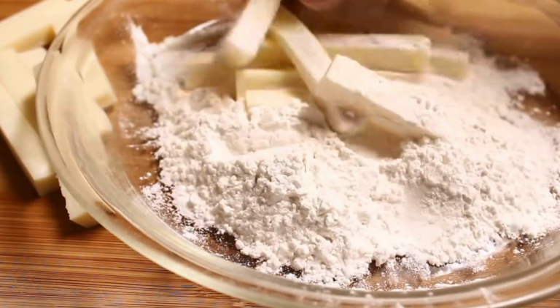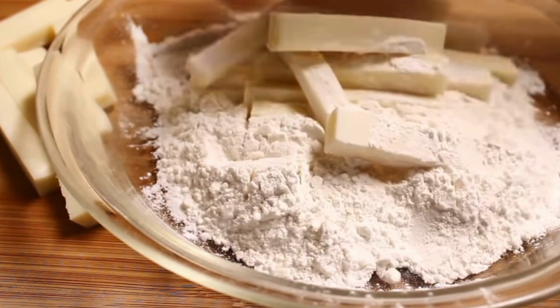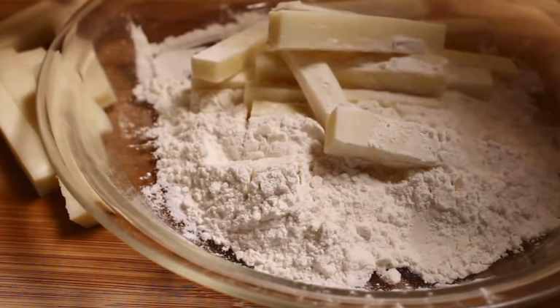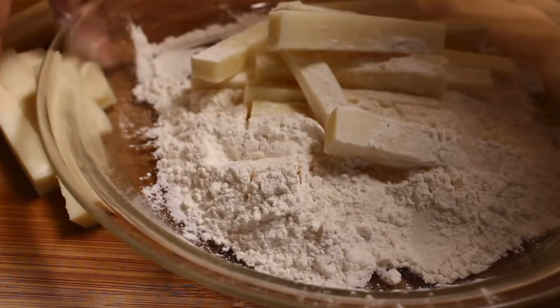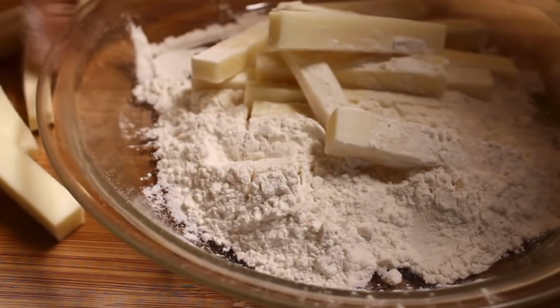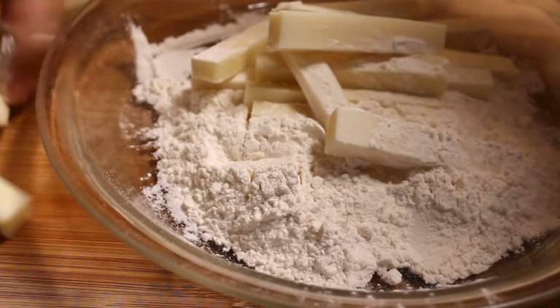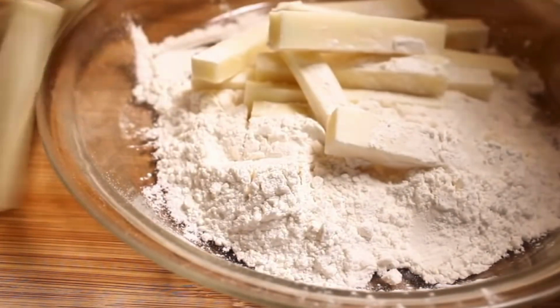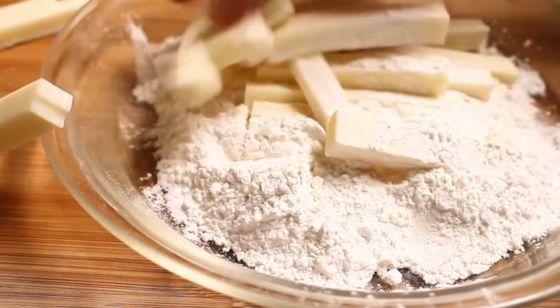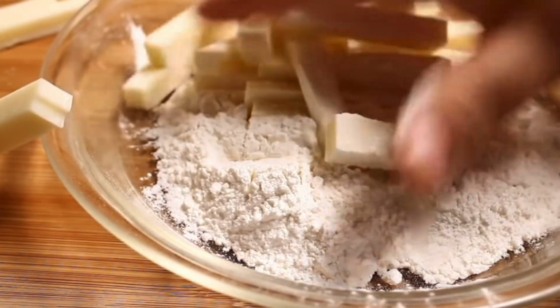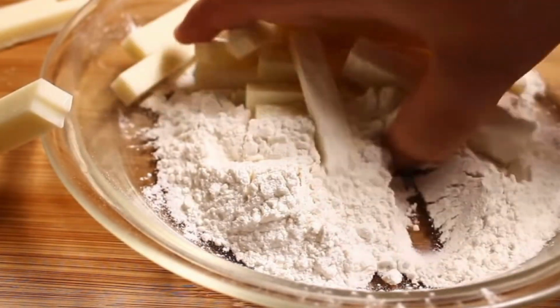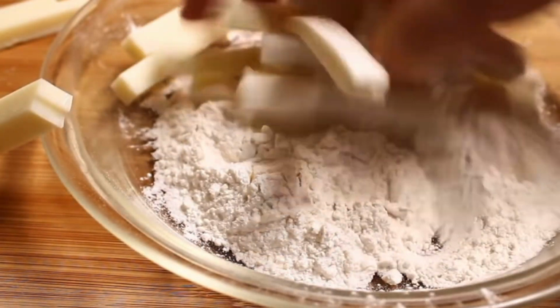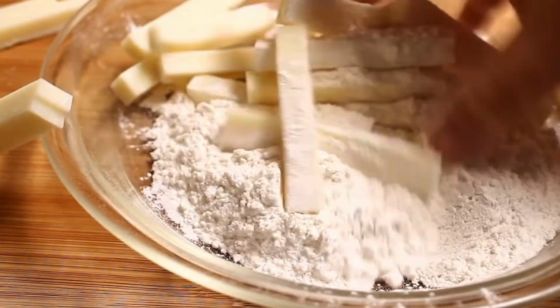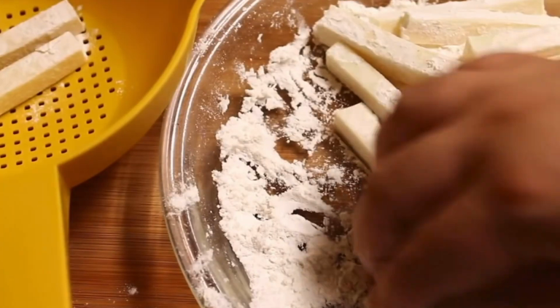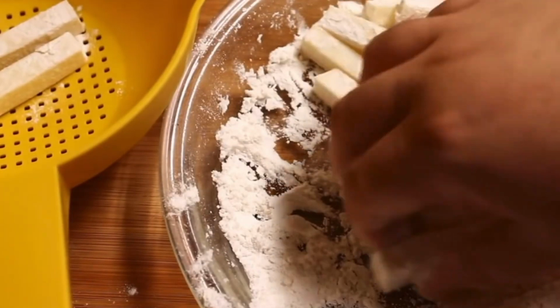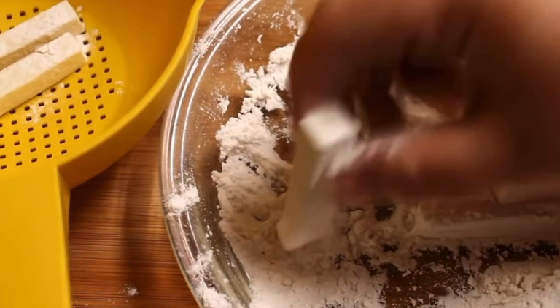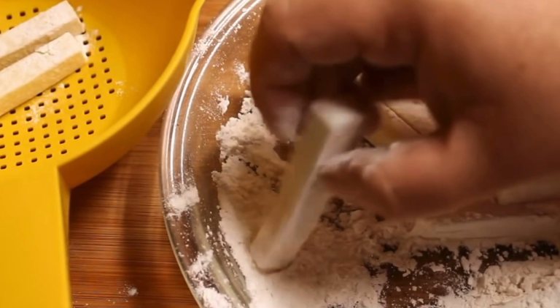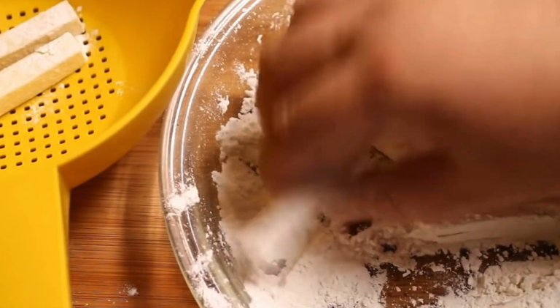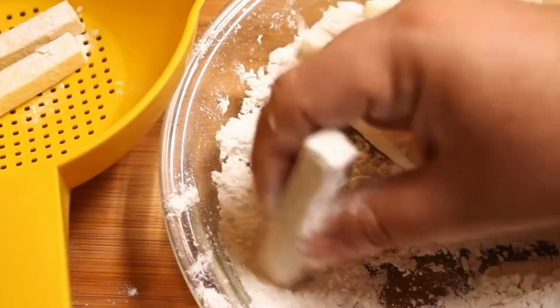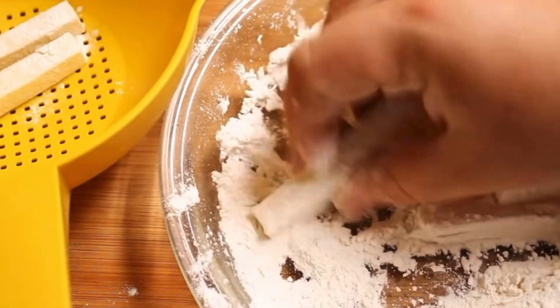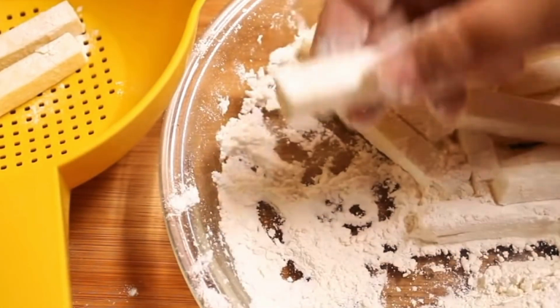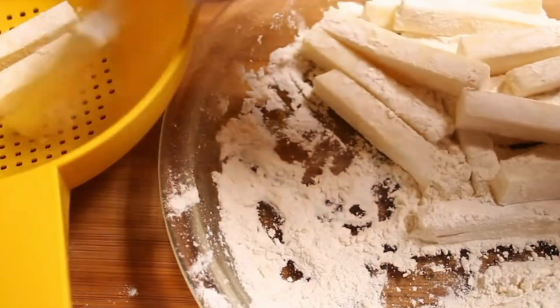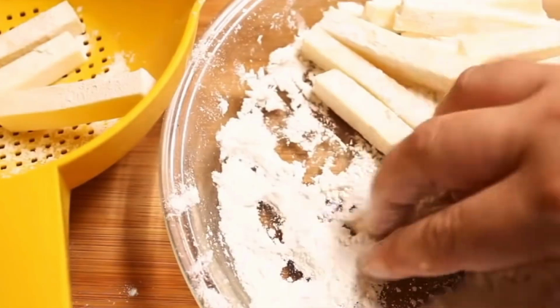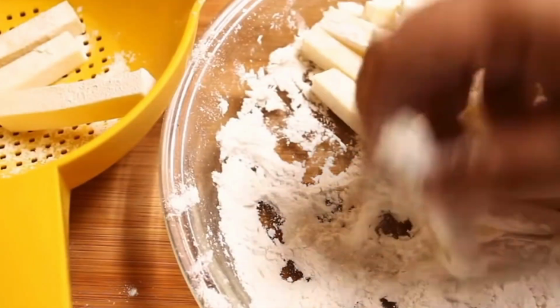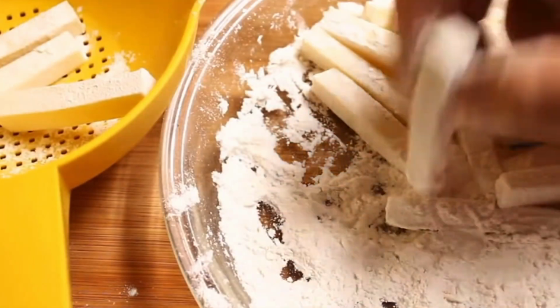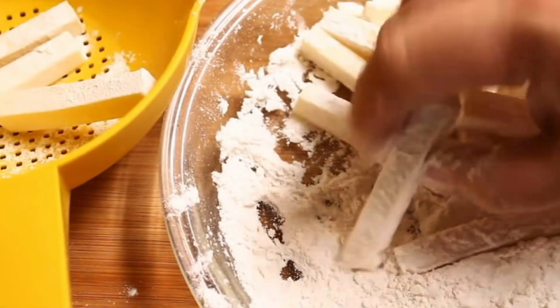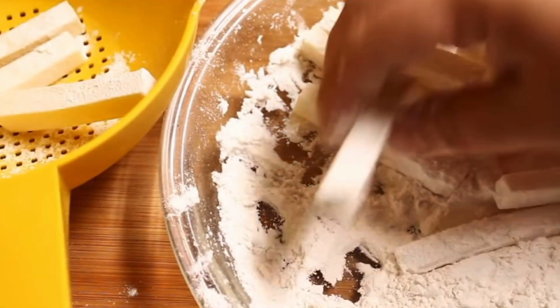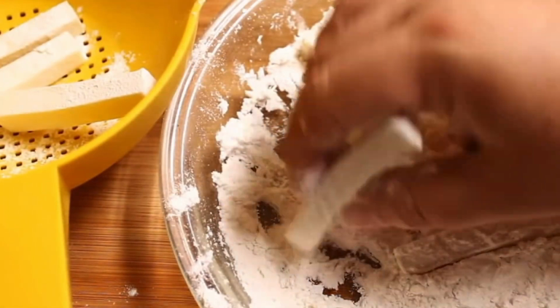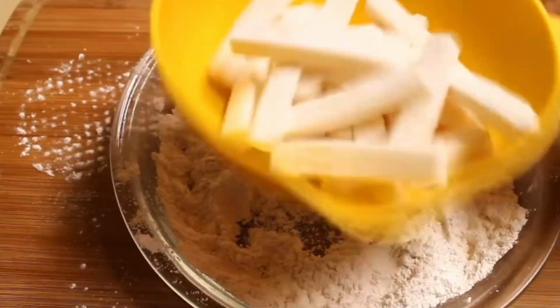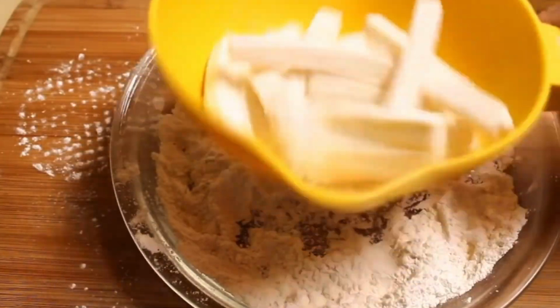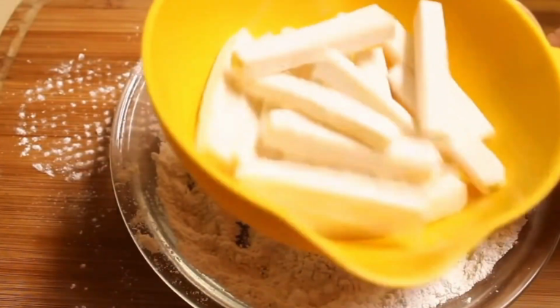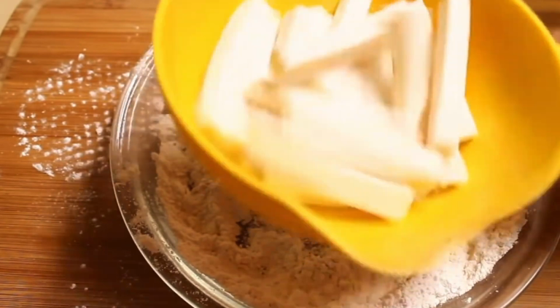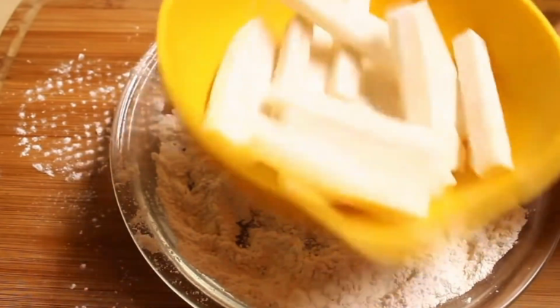In a pie plate I've got about a quarter of a cup of flour and I'm going to coat these, making sure to get the ends as well. Then I'm just gonna put them into my colander and shake off the excess flour.